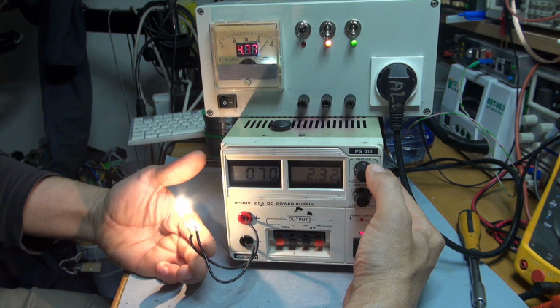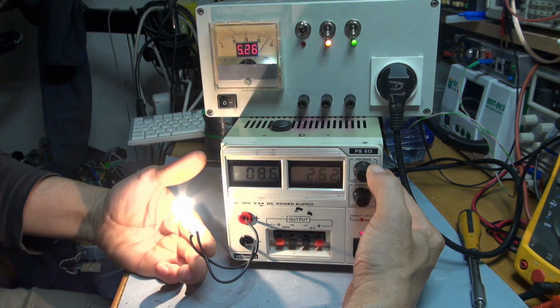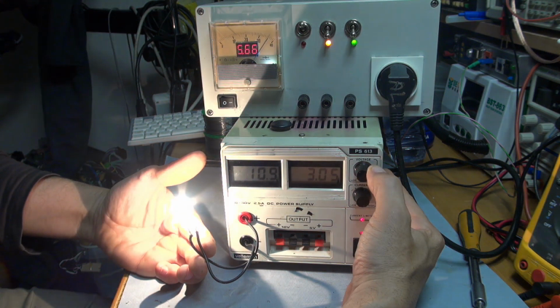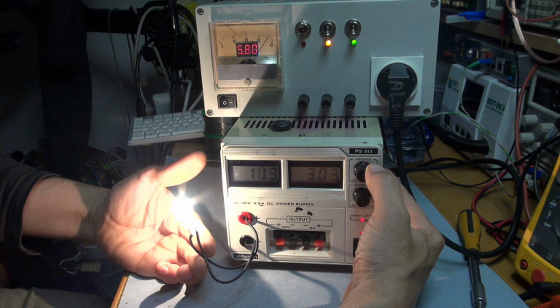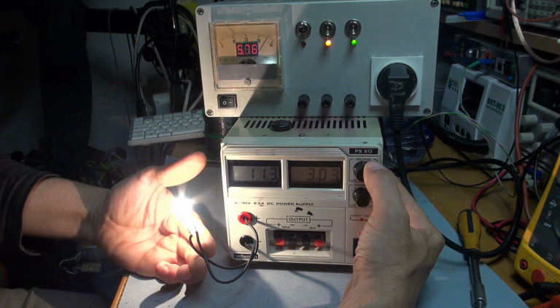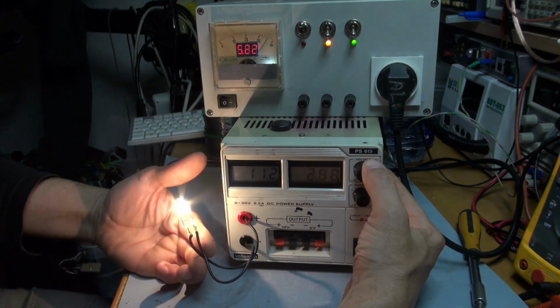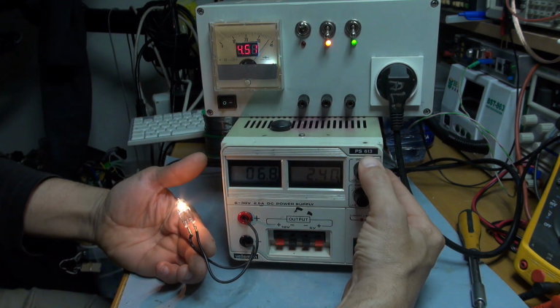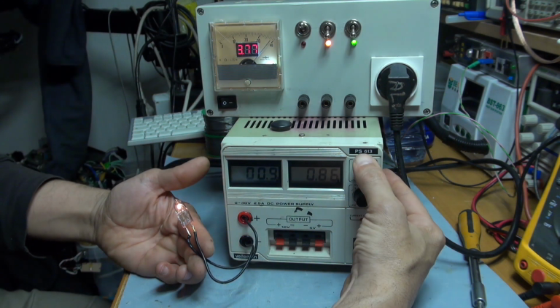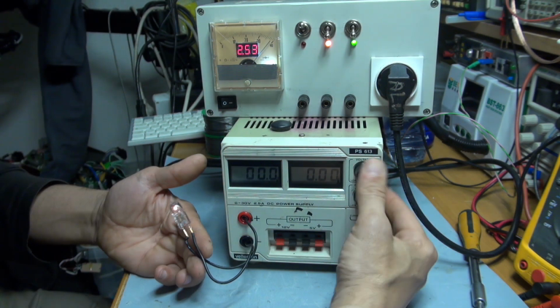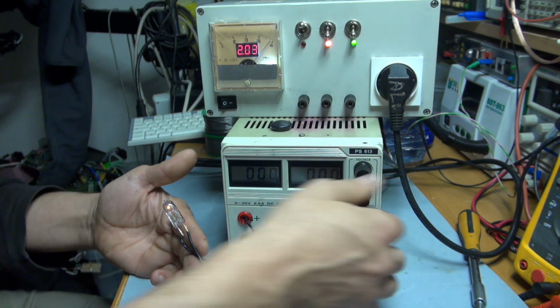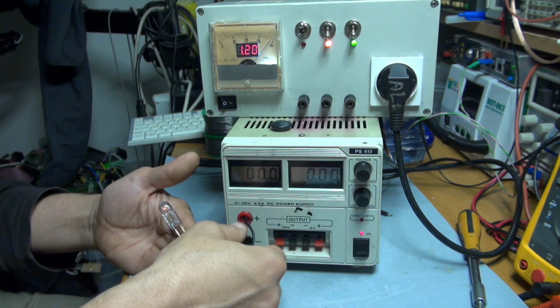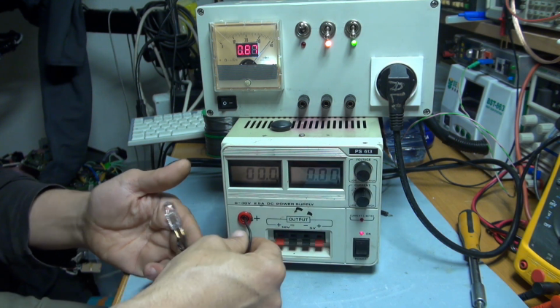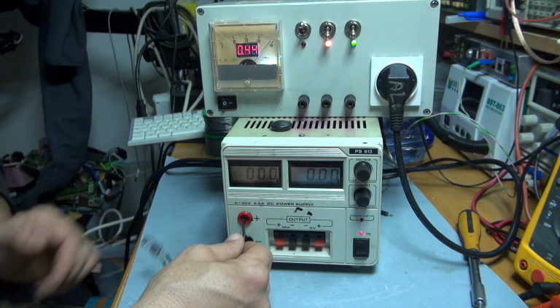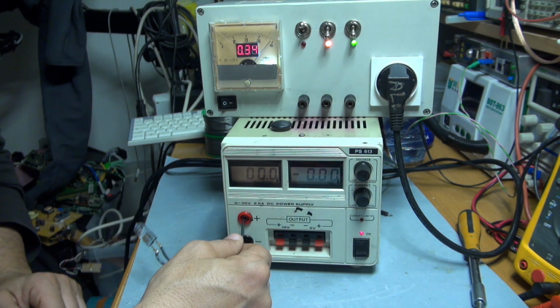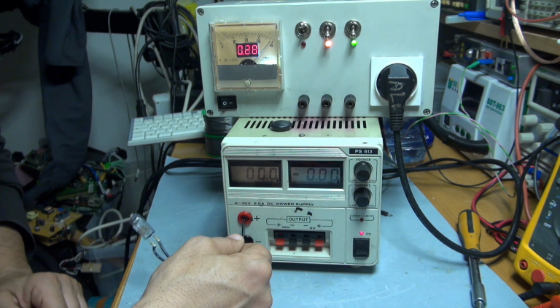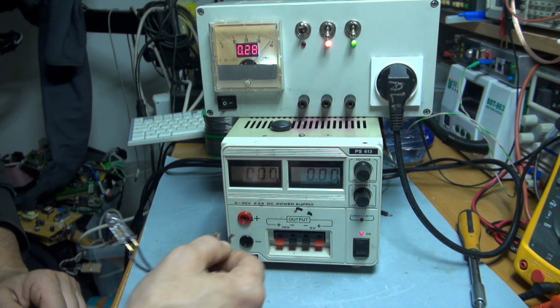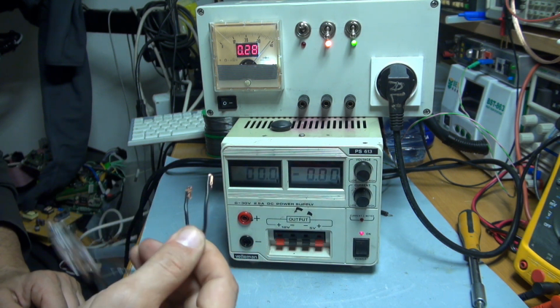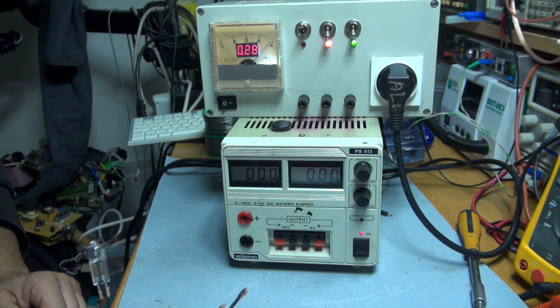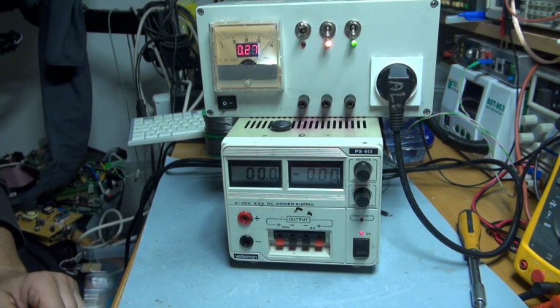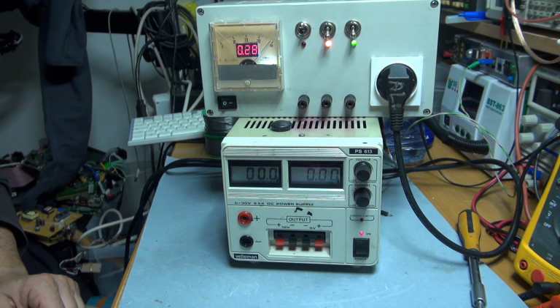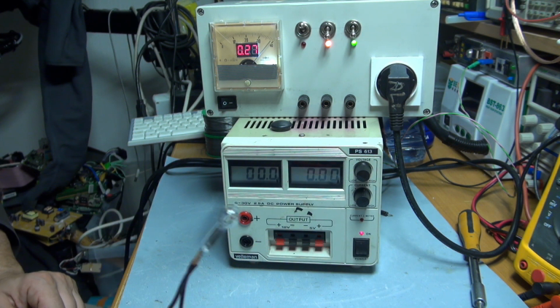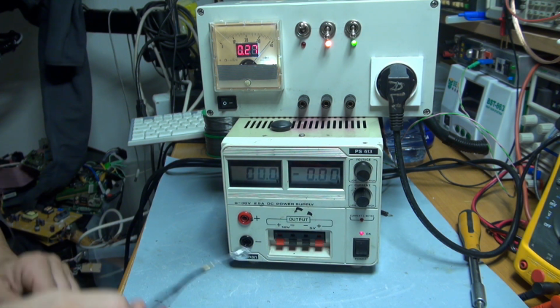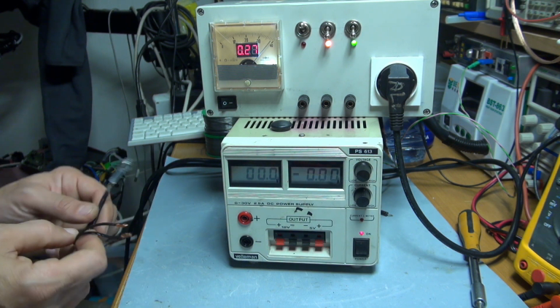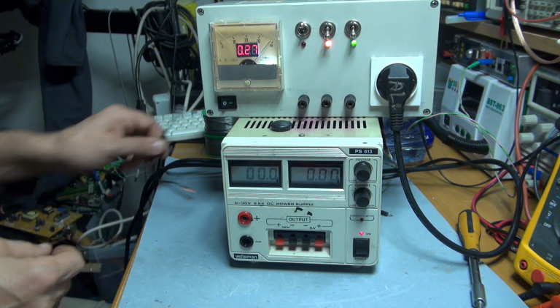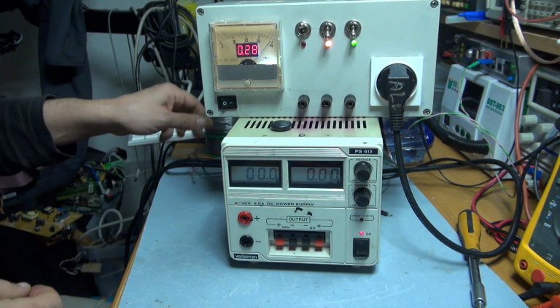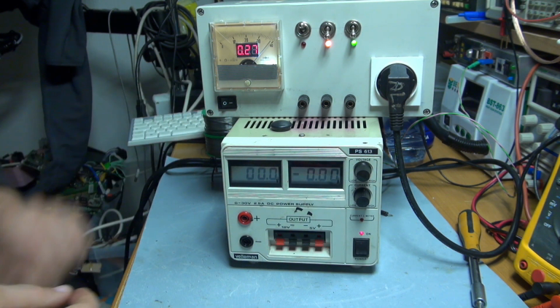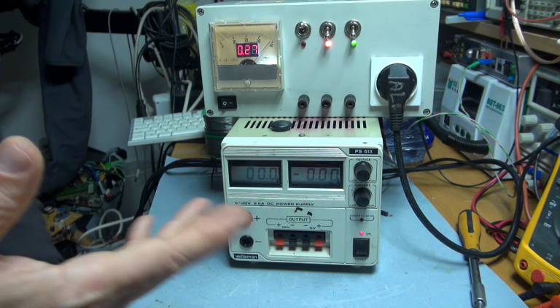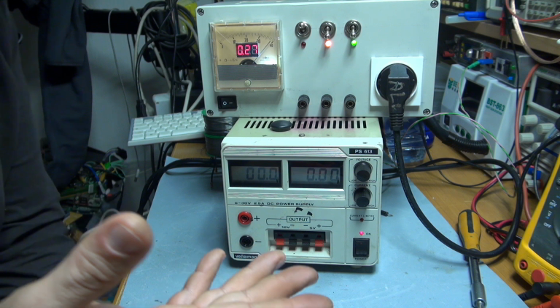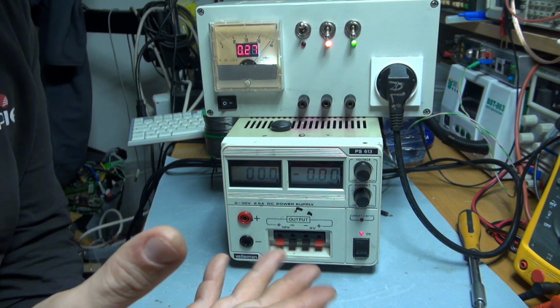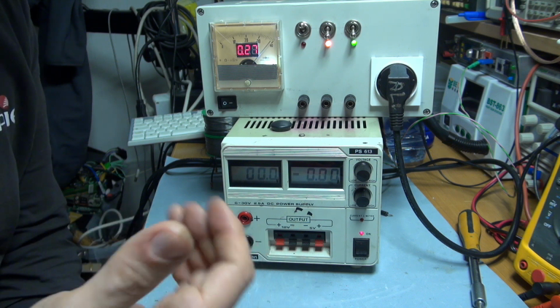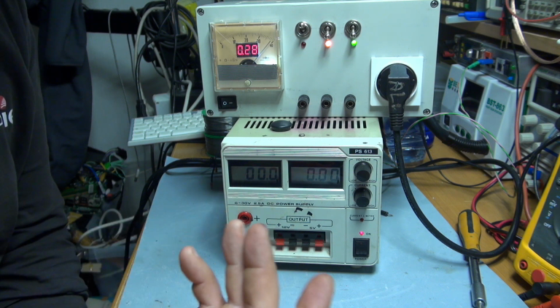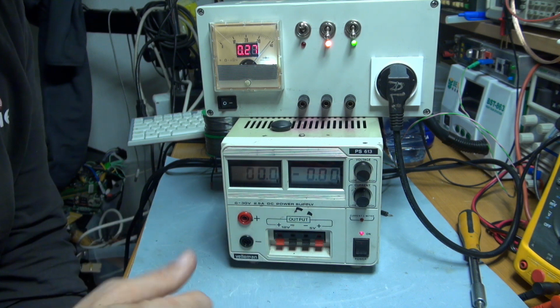It works nicely. I think my colleague will be very happy. It was Alexander Ardigan again, see you soon.